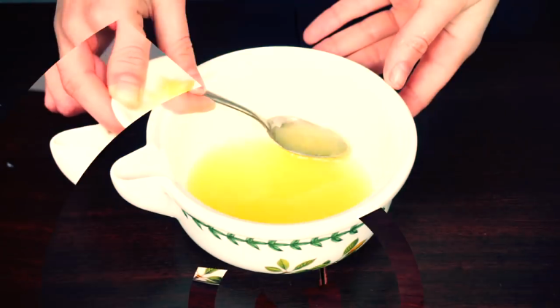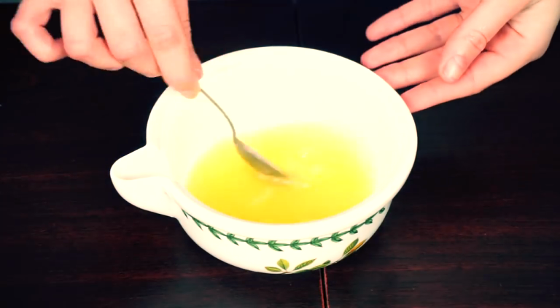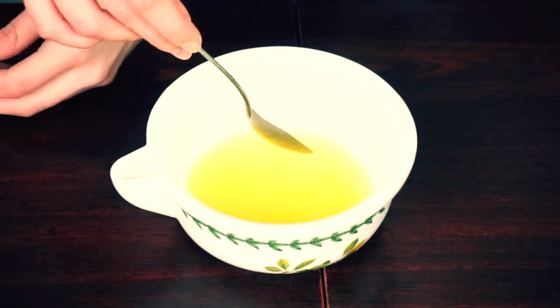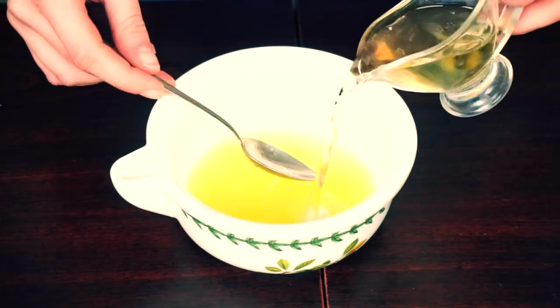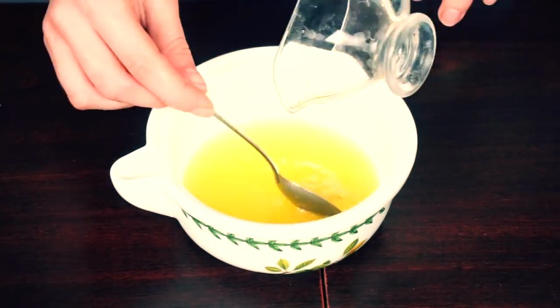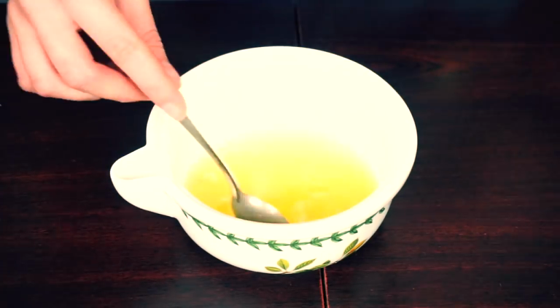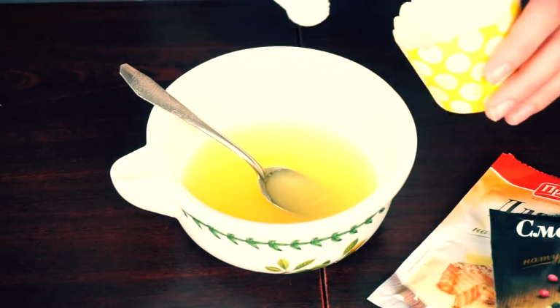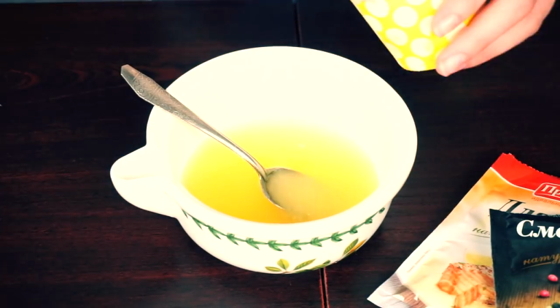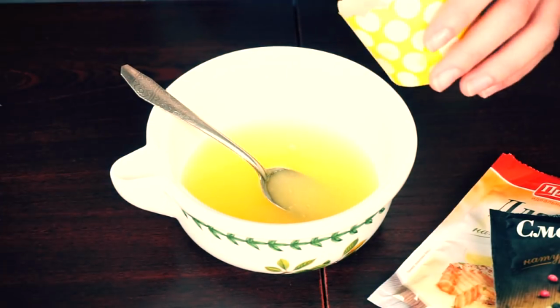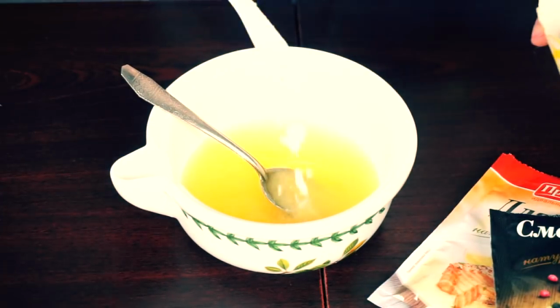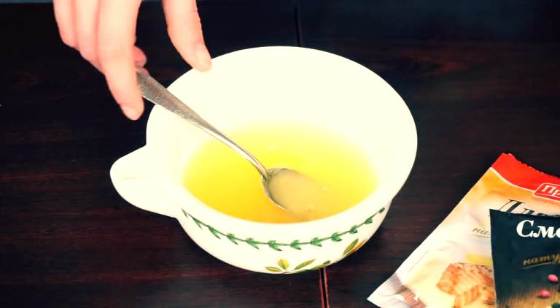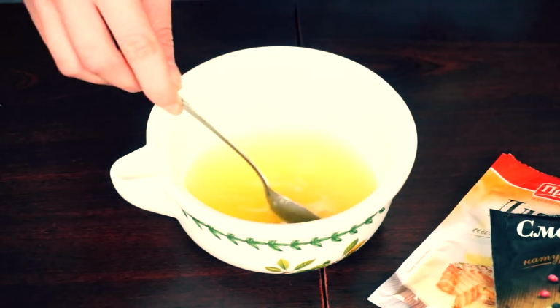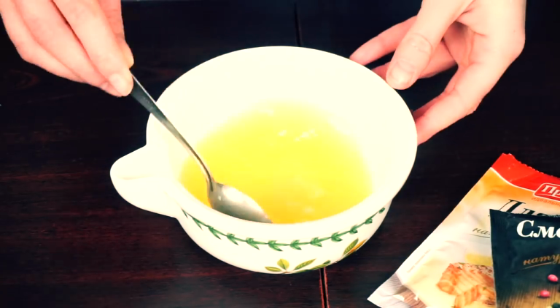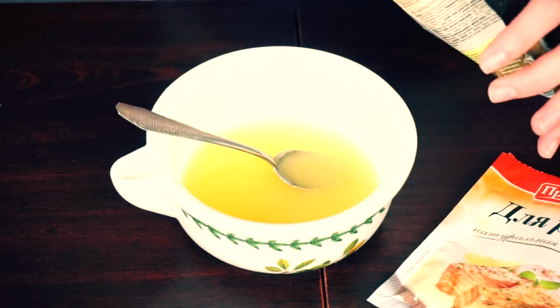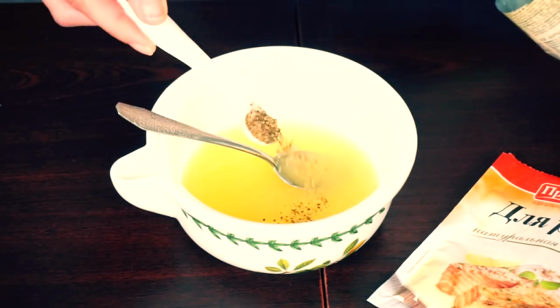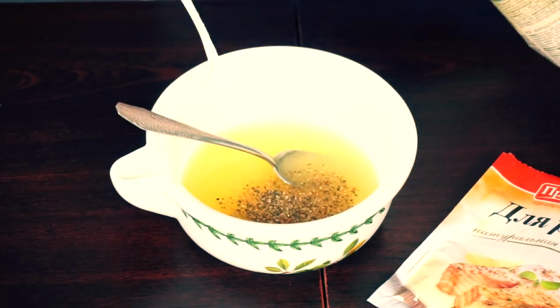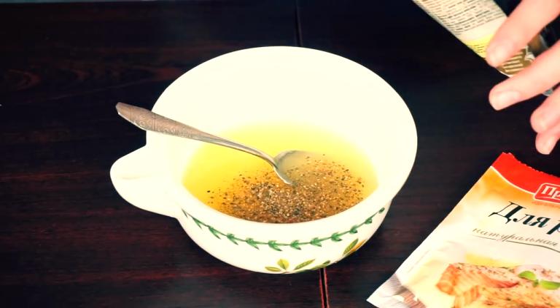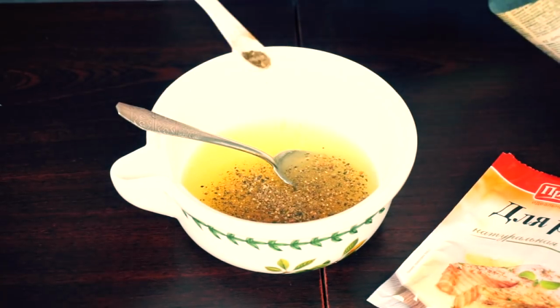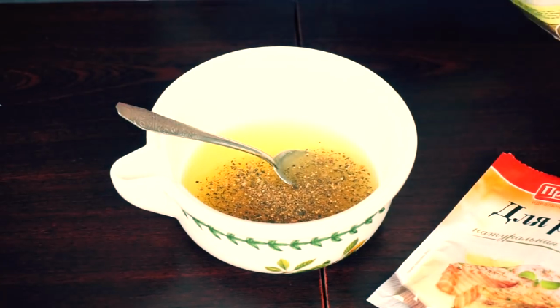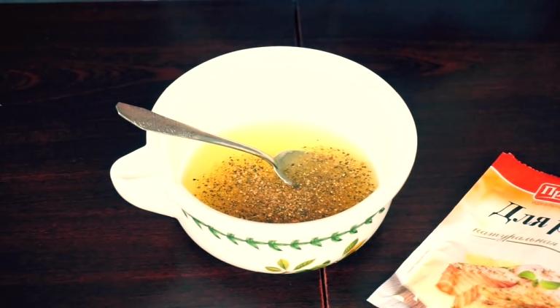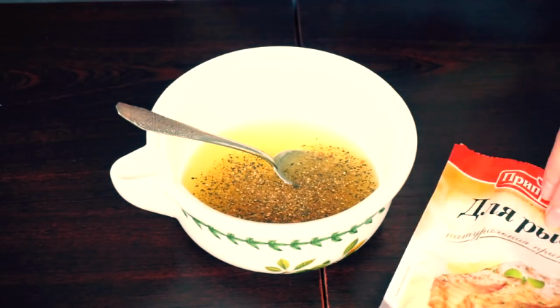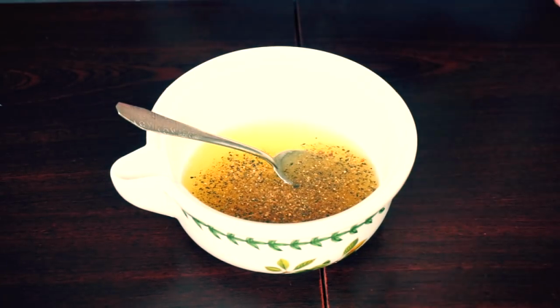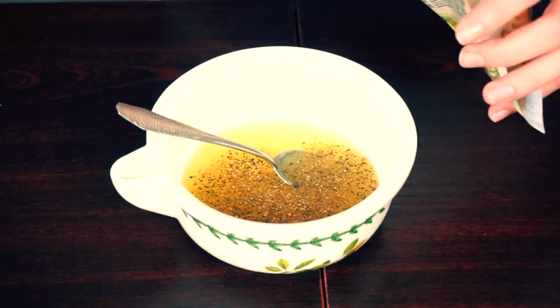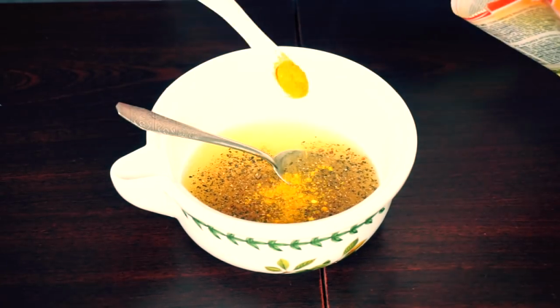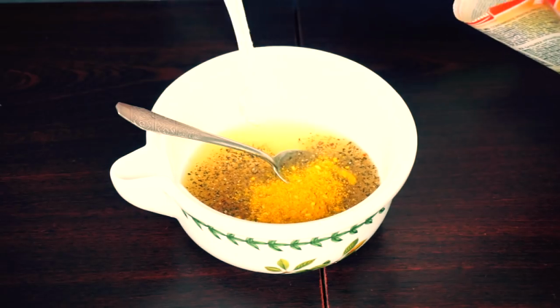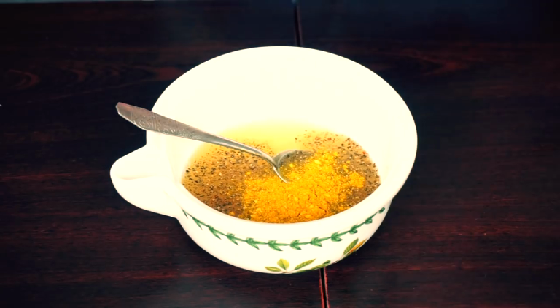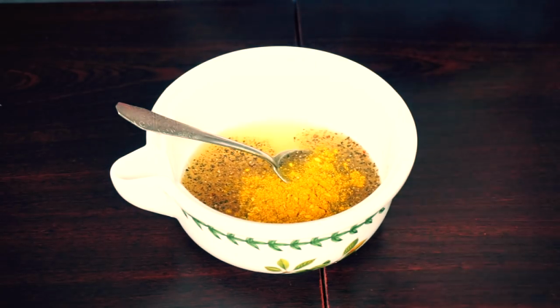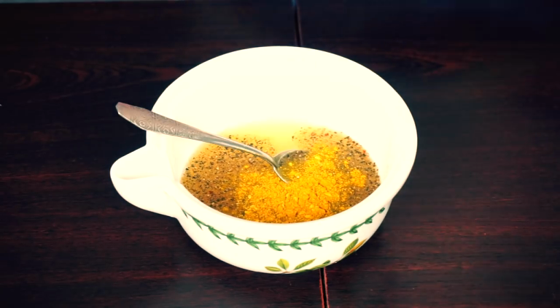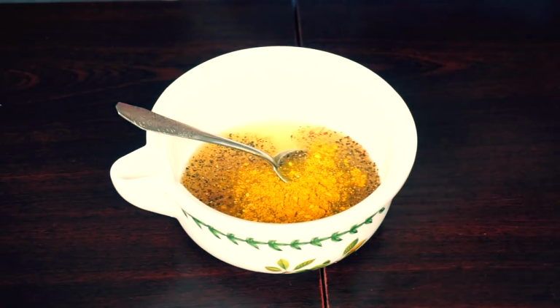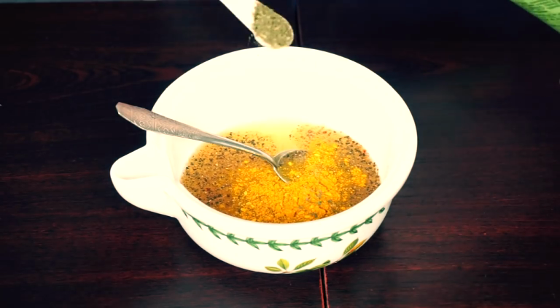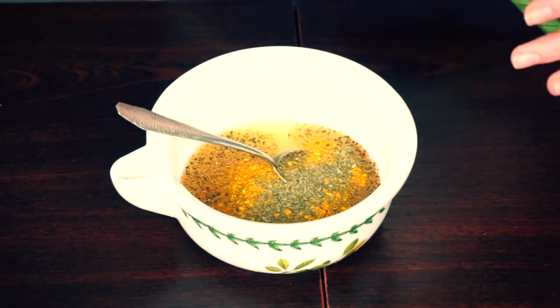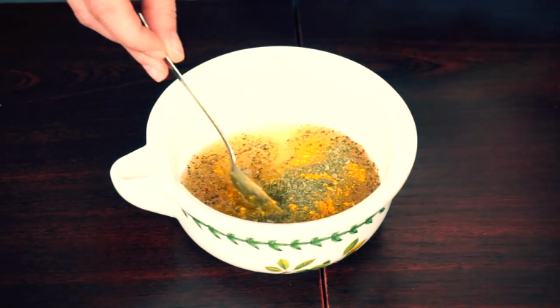Now combine your lemon juice with two tablespoons of white wine, salt, pepper, mix, basil, spices for fish marinade, and add one tablespoon of water.